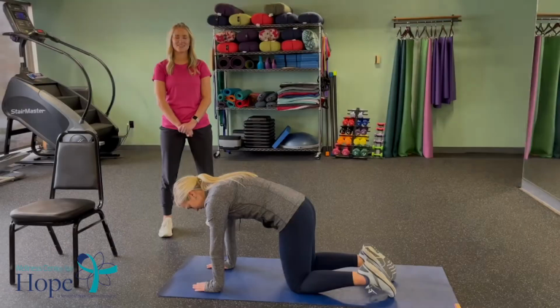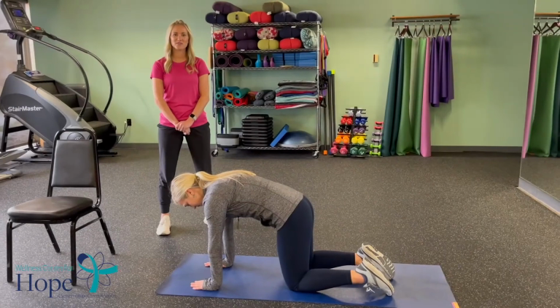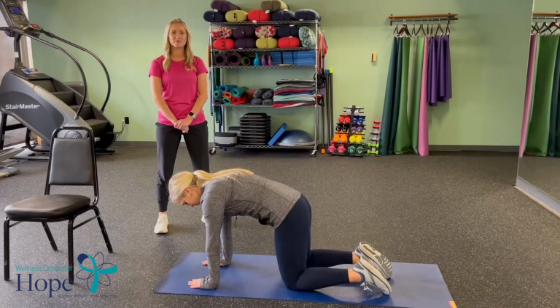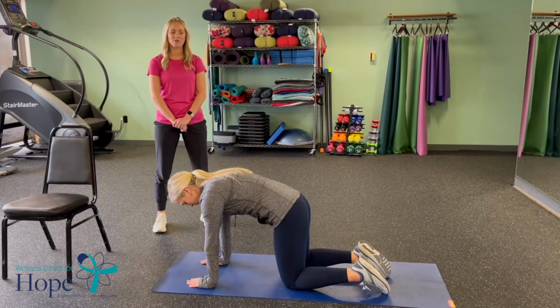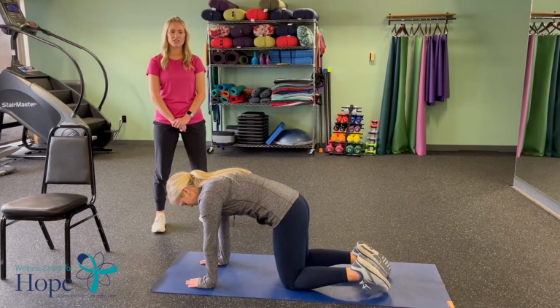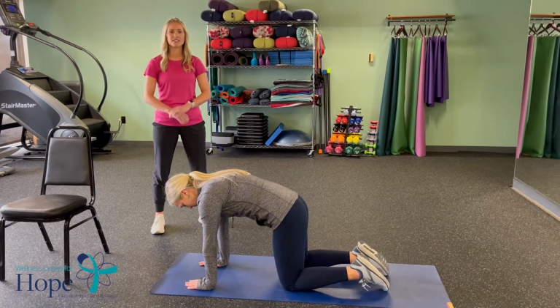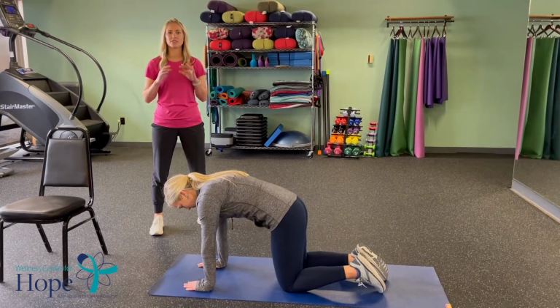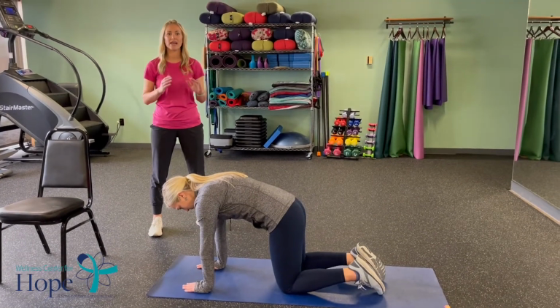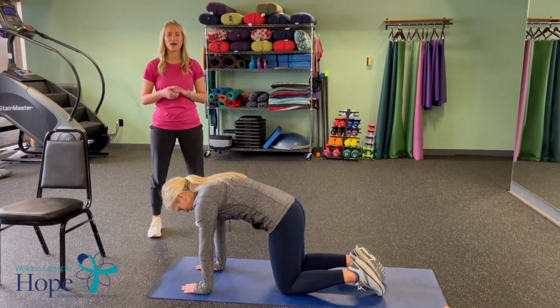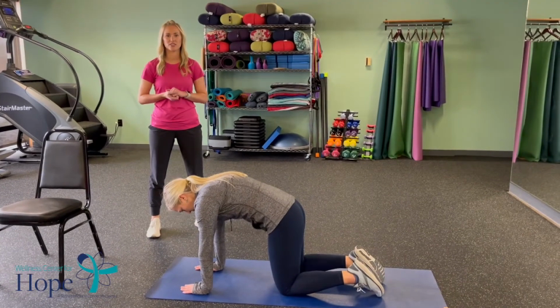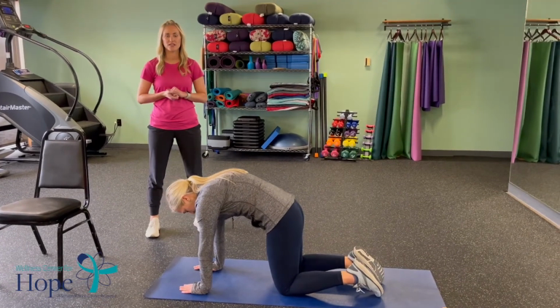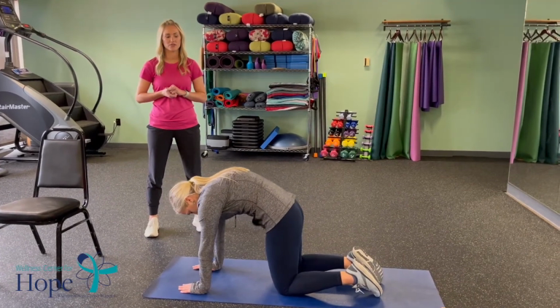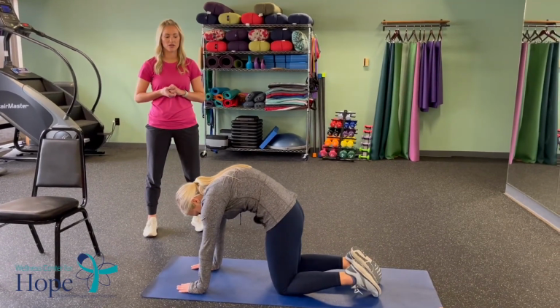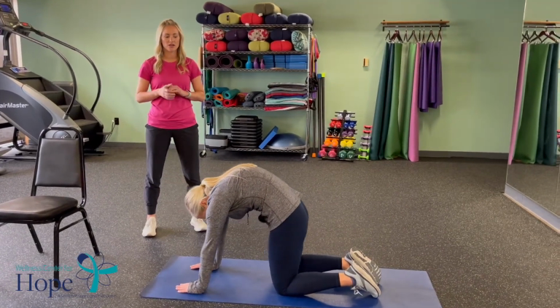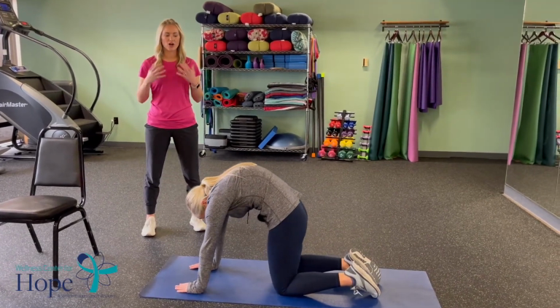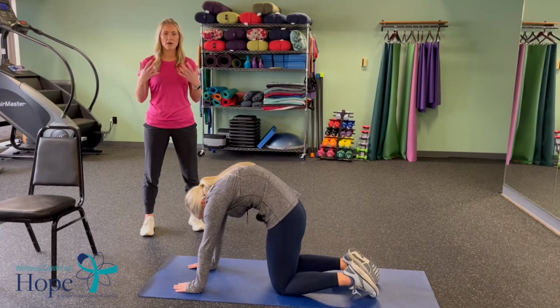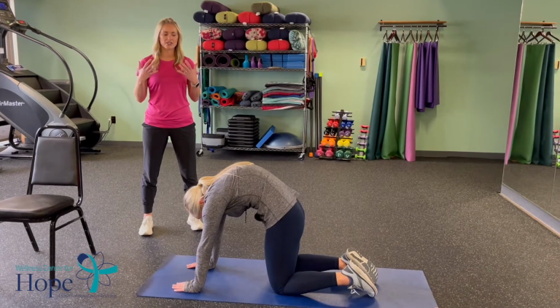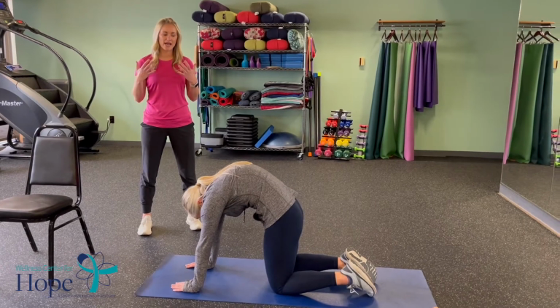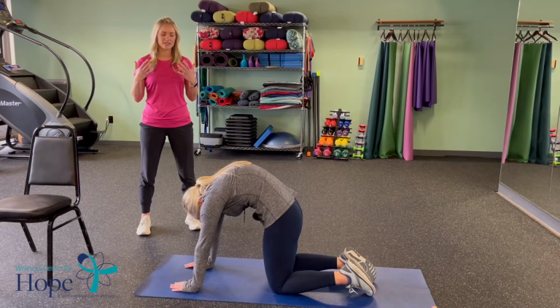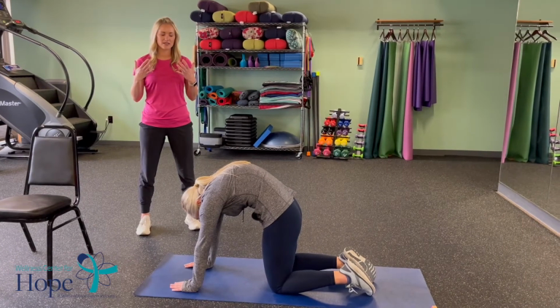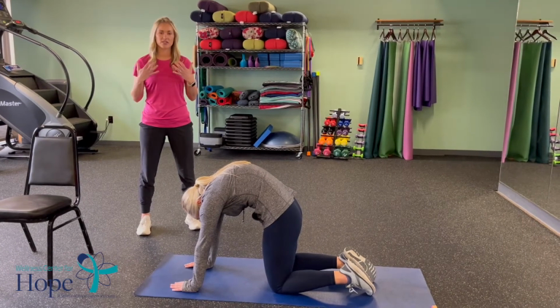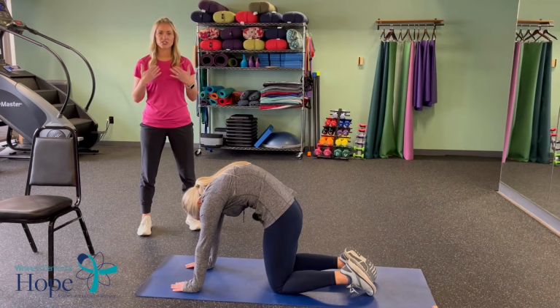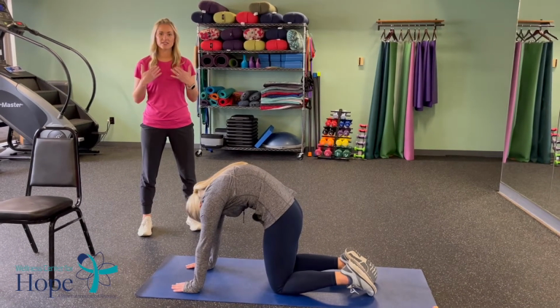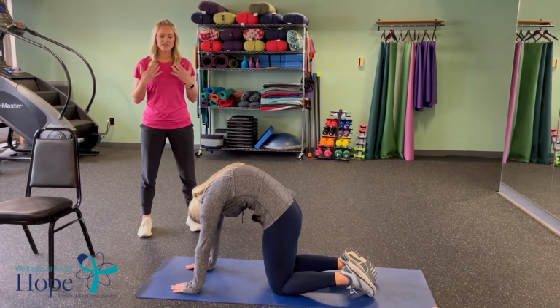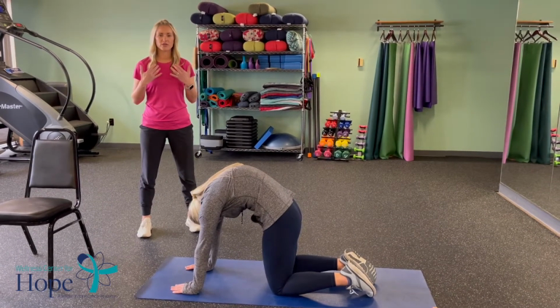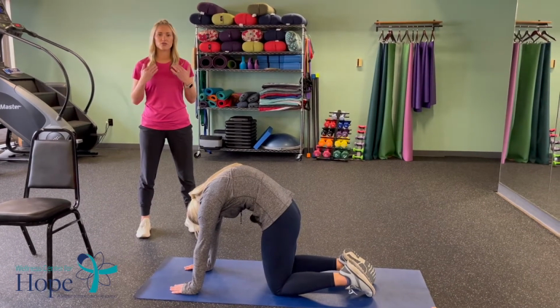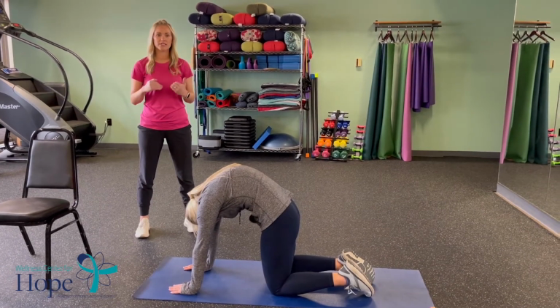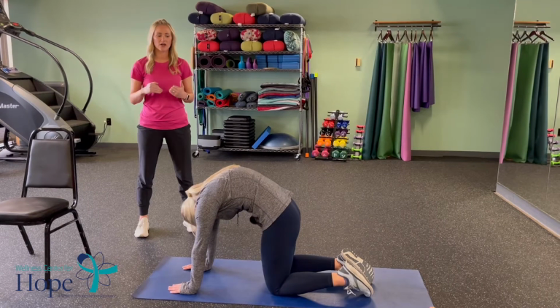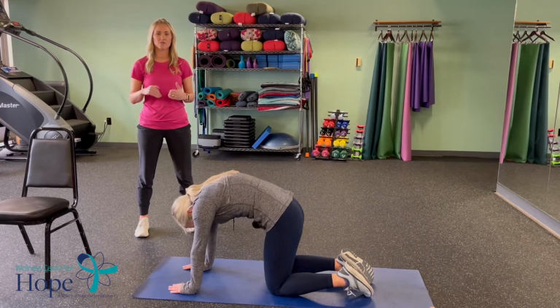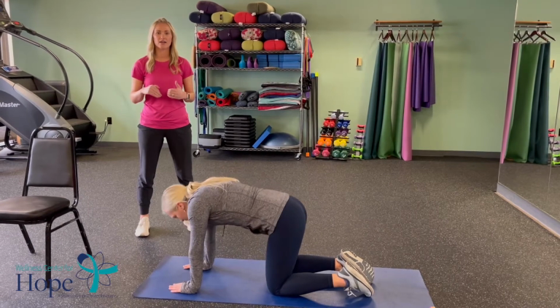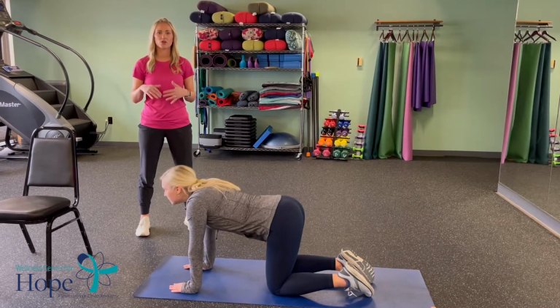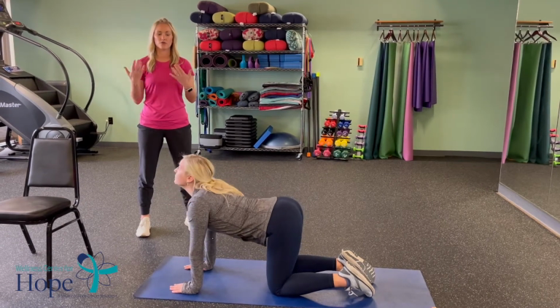Next we're going to do some spine work. You're just going to simply do a cat-cow position, something like you do in yoga. You're going to arch your back into the cat, dropping your chin to your chest, and then you're going to lower down and arch your back, looking forward.